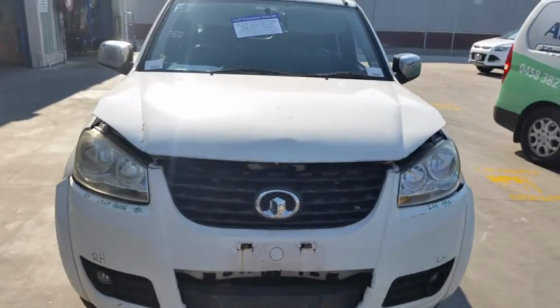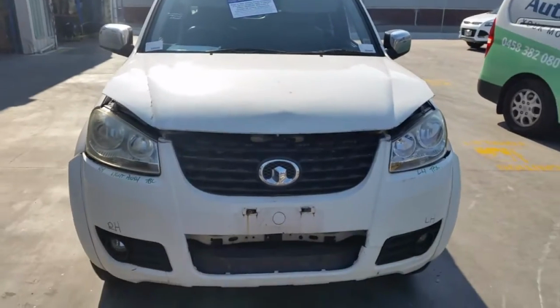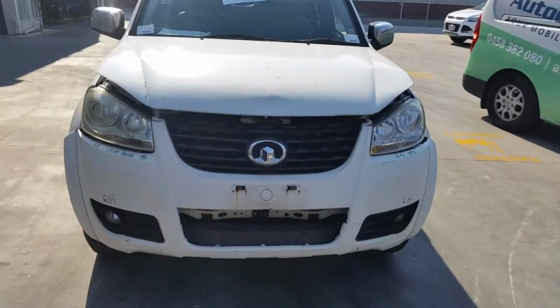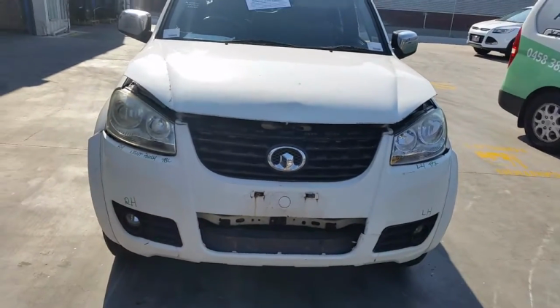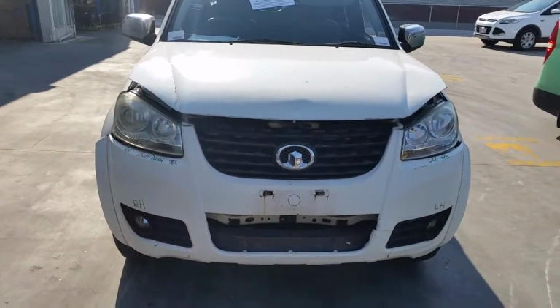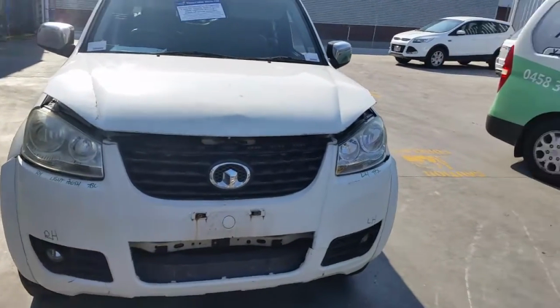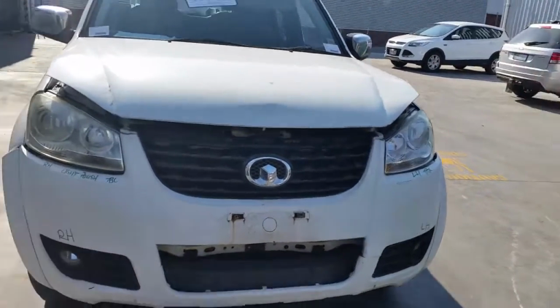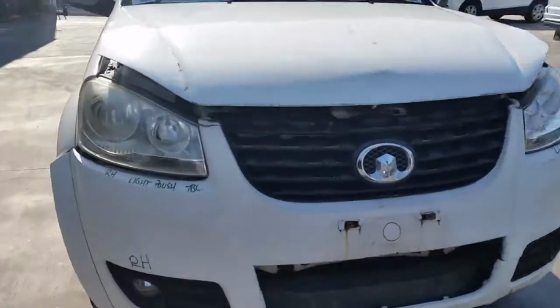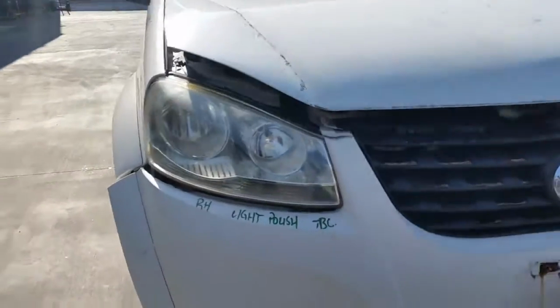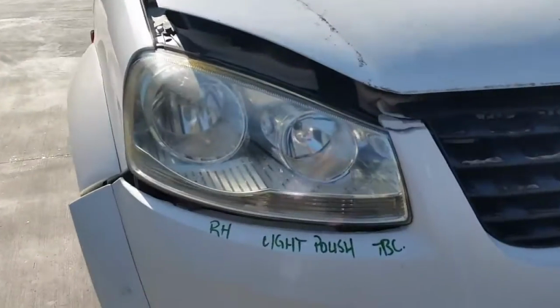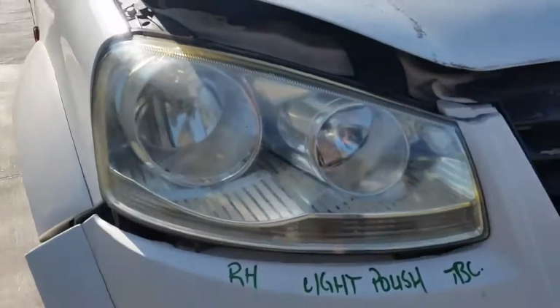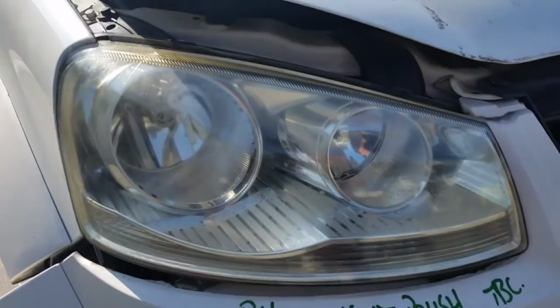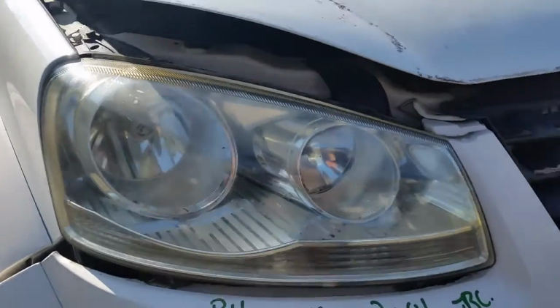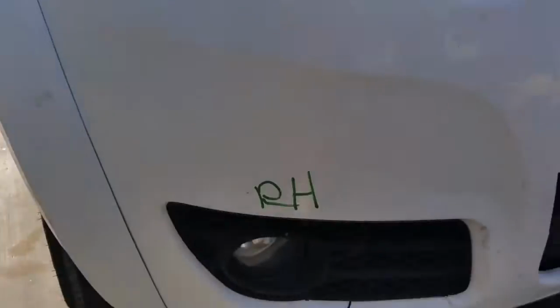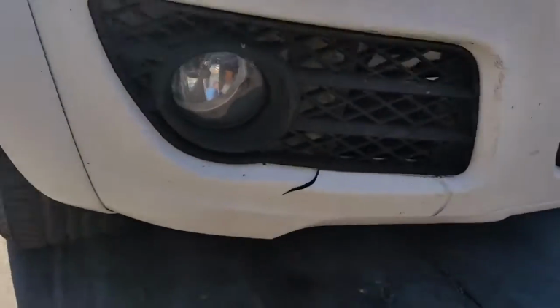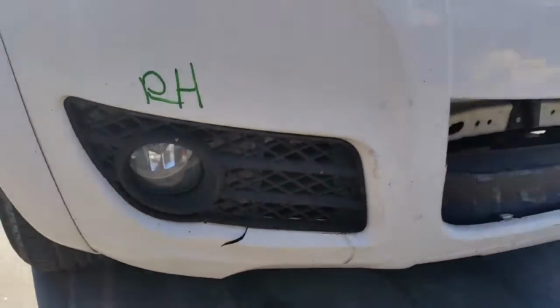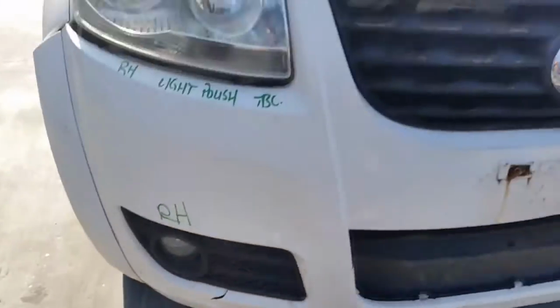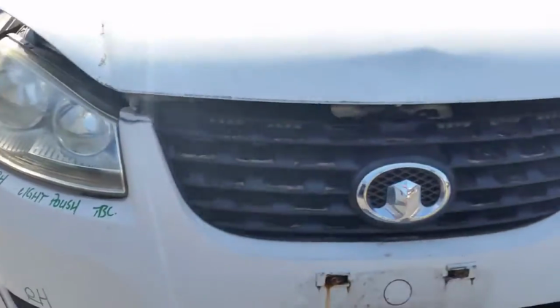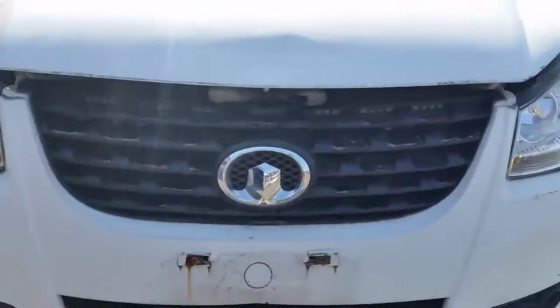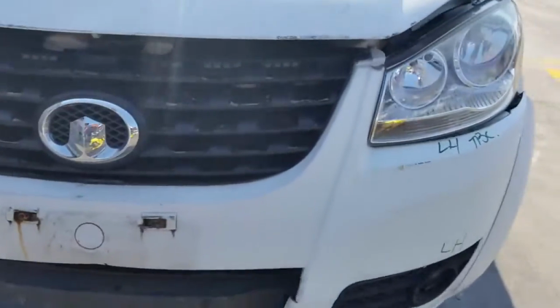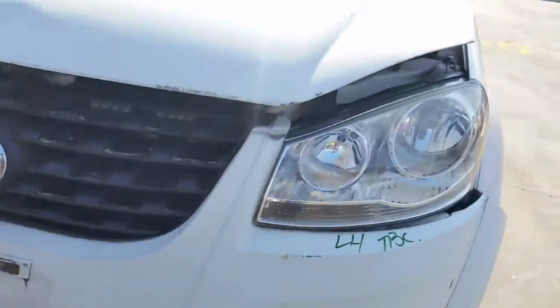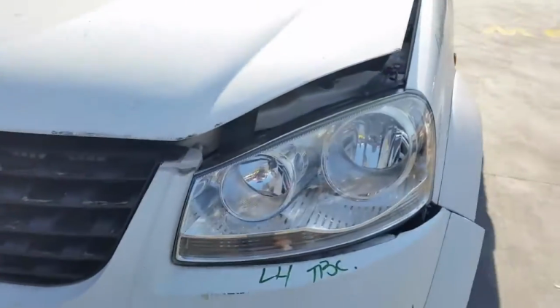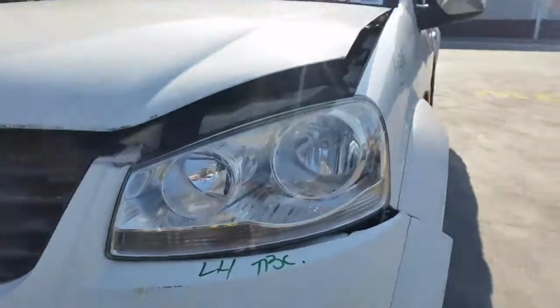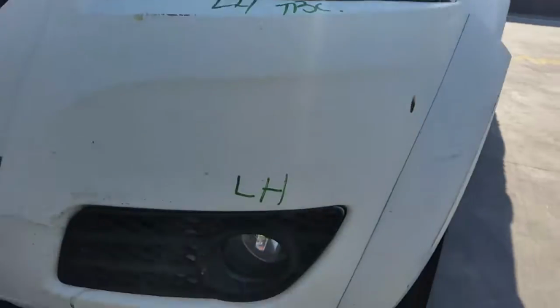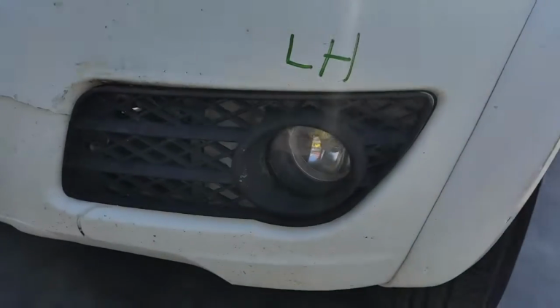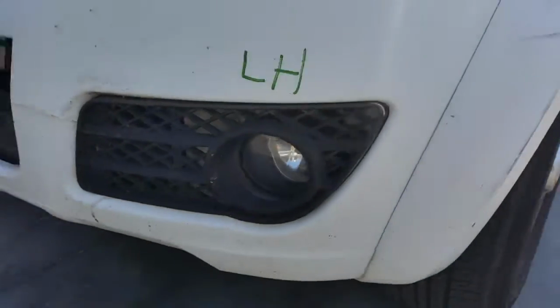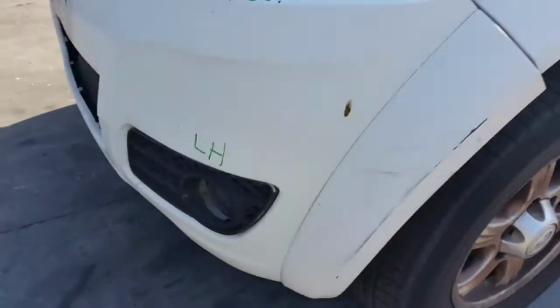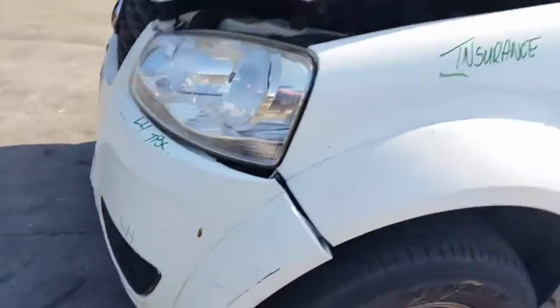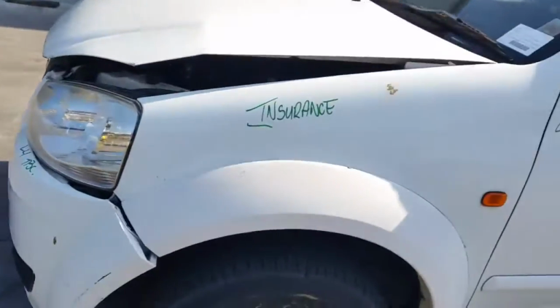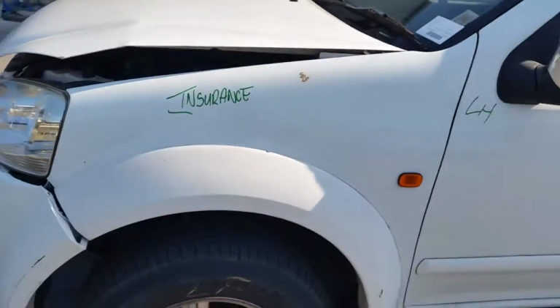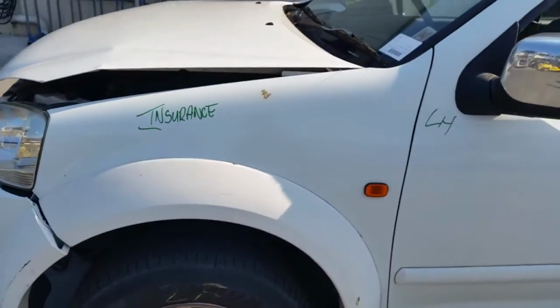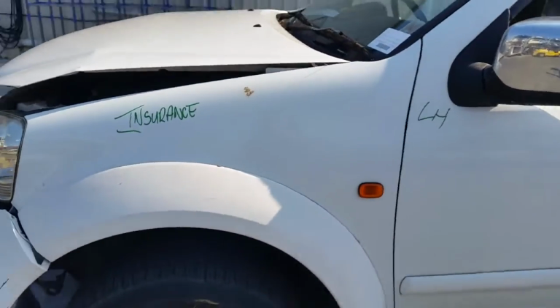This vehicle has sustained damage in the front end. We have the right hand headlight, the bonnet has a light polish, right hand fog light, radiator grille, left hand headlight, left hand fog light, left guard — flared type appears to have no damage.